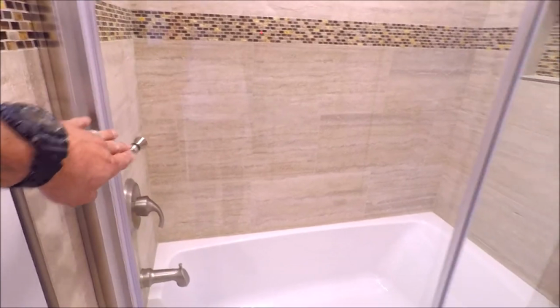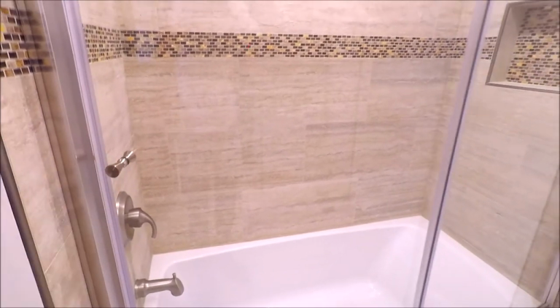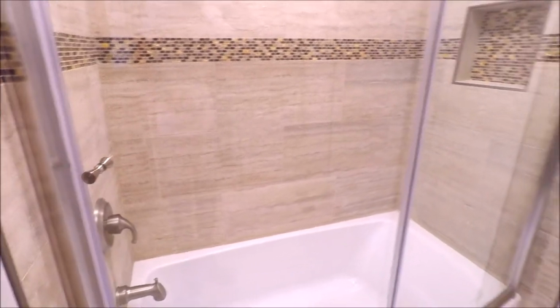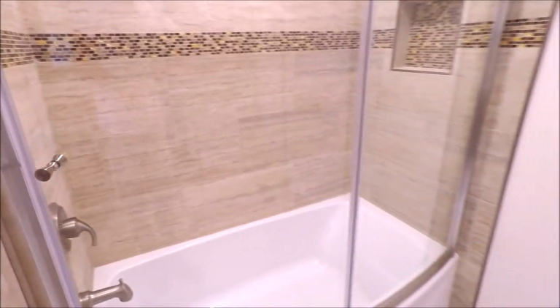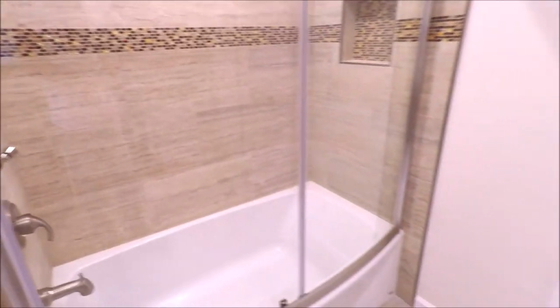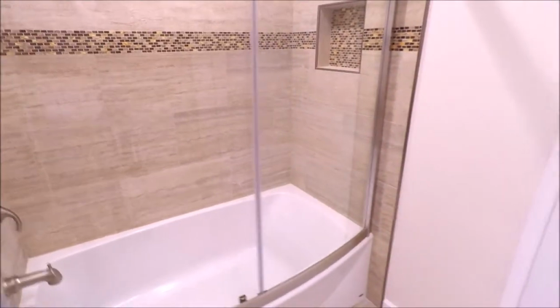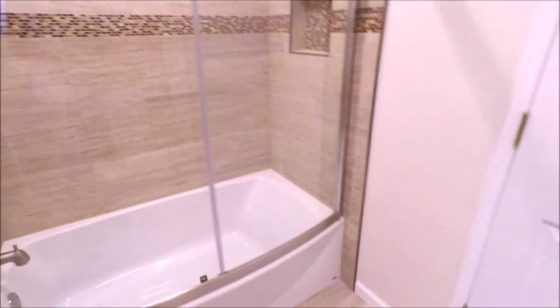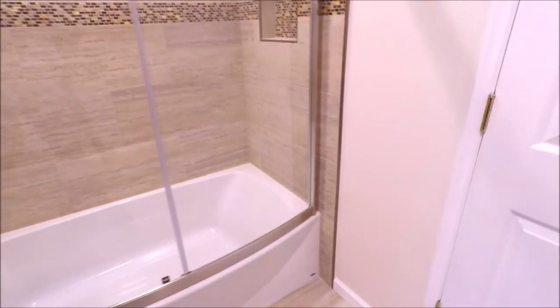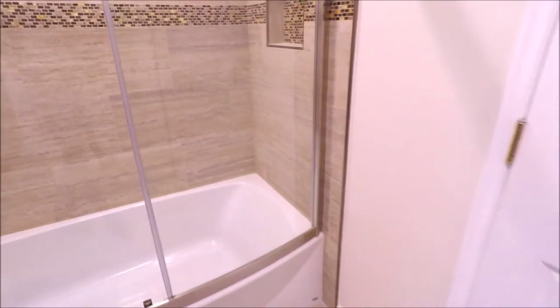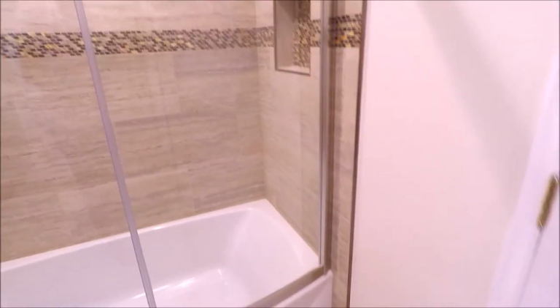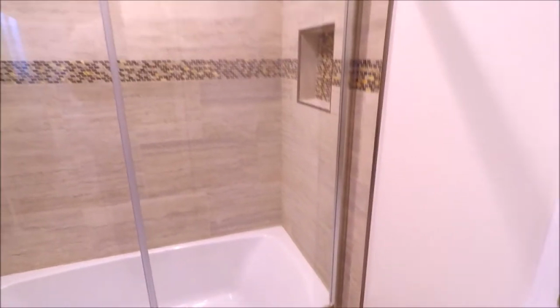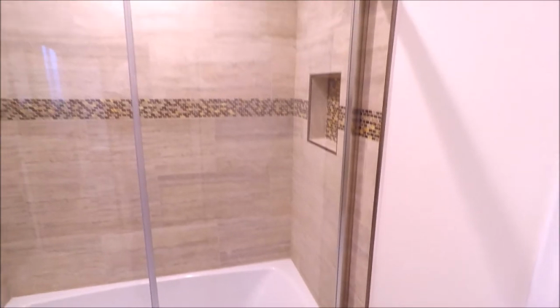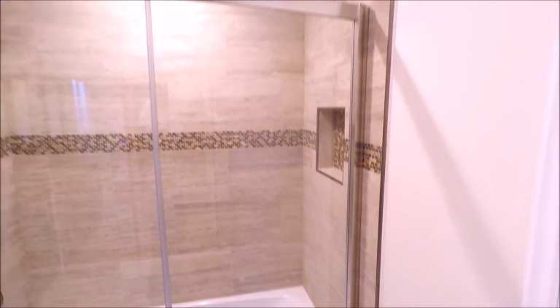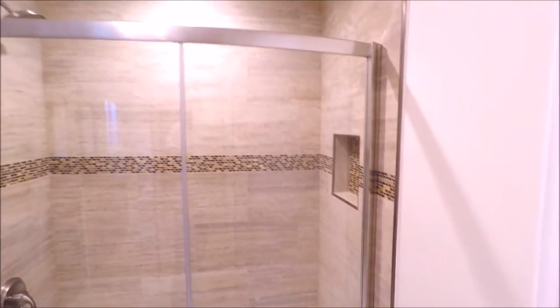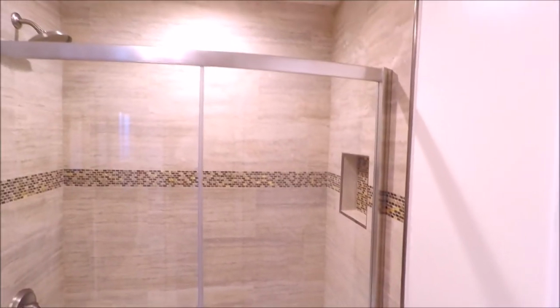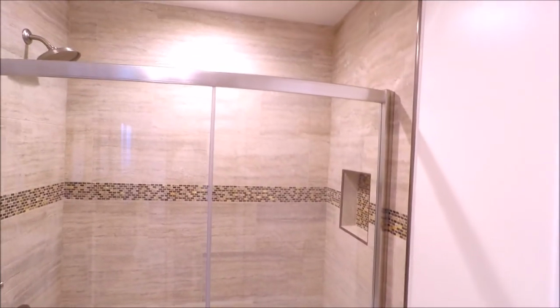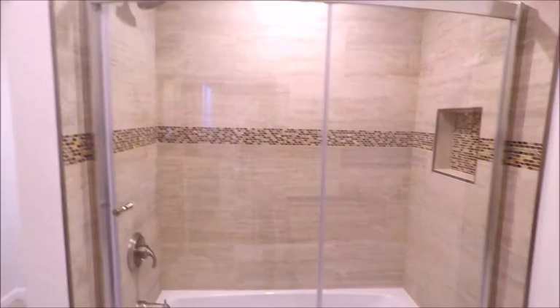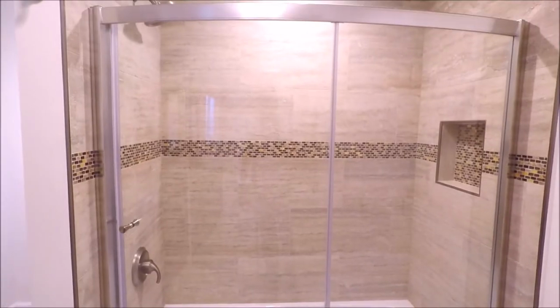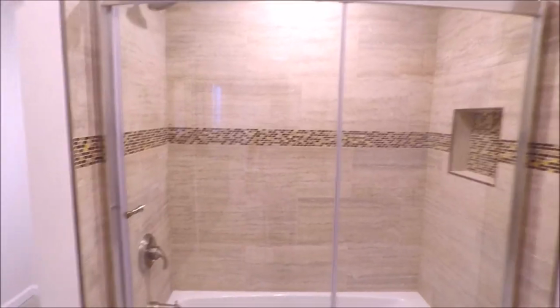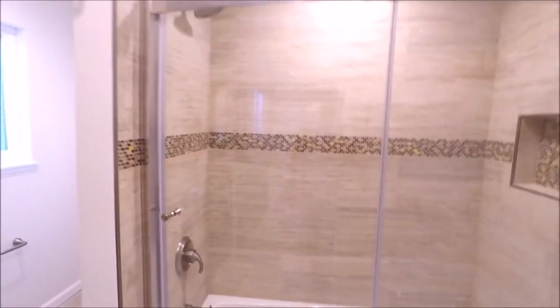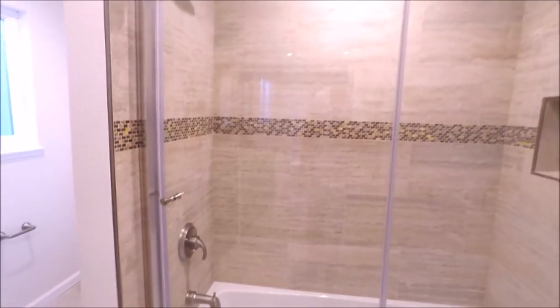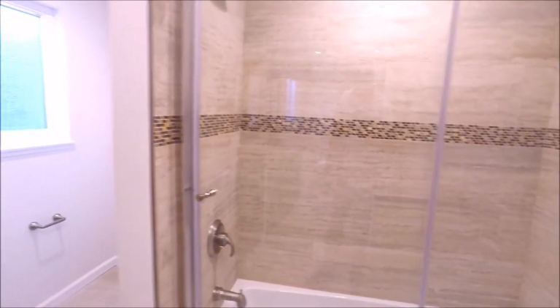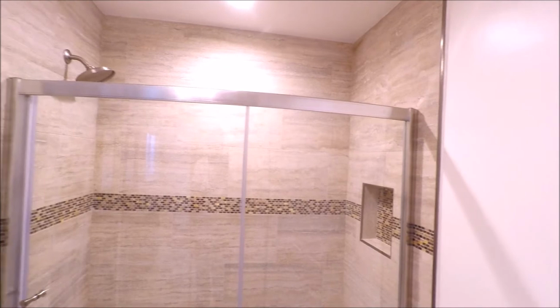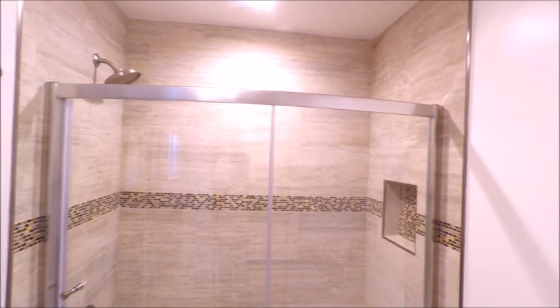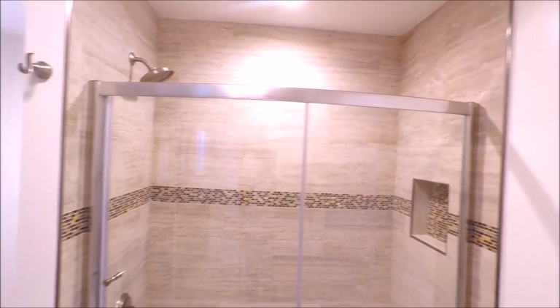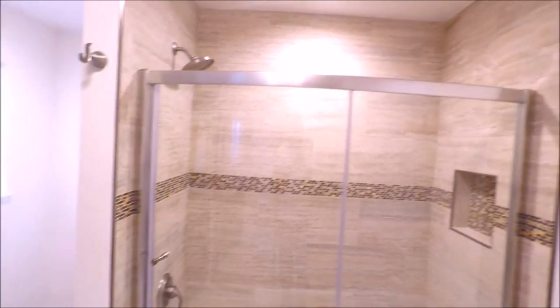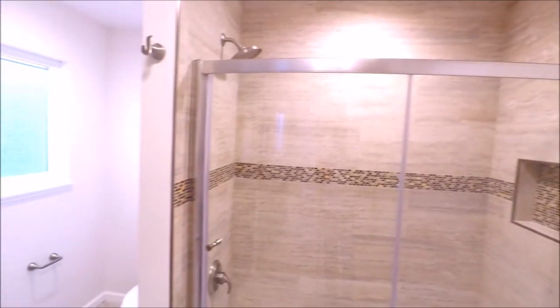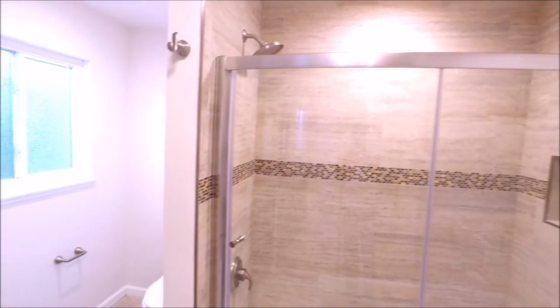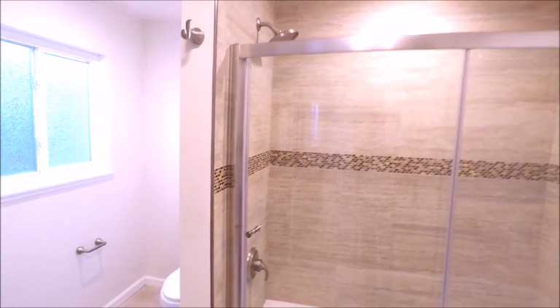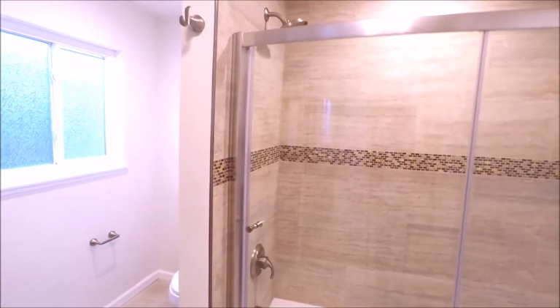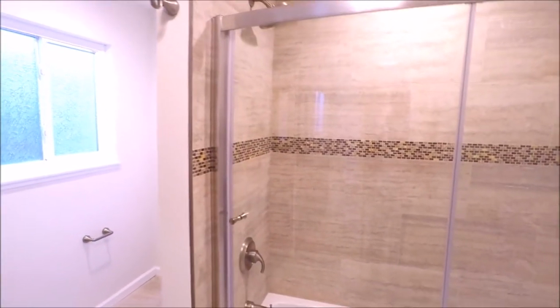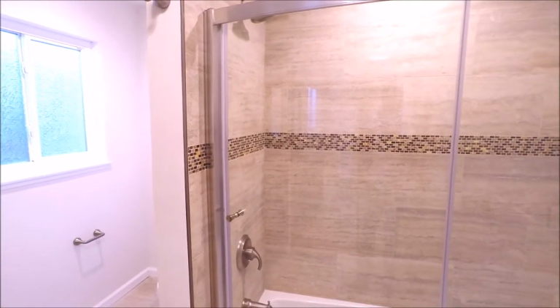Well there you guys have it — Bath and Shower Tile Ideas episode 11. Stay tuned for episode 12. I hope you liked the video; don't forget to hit that subscribe button below.